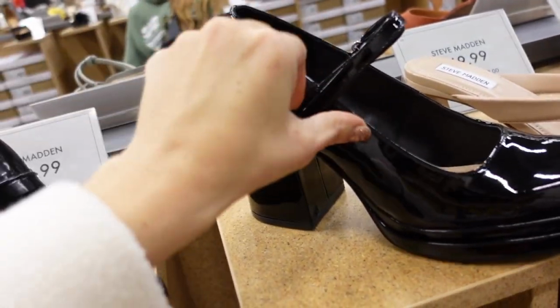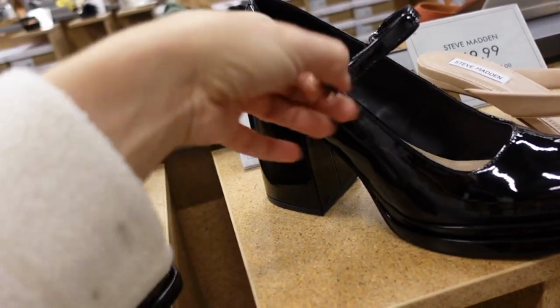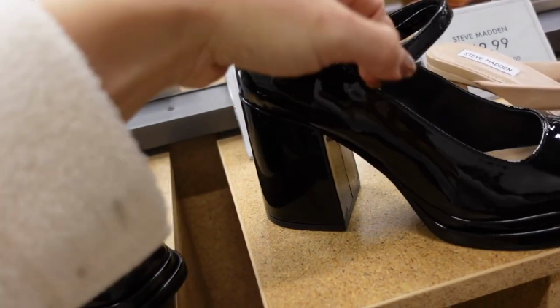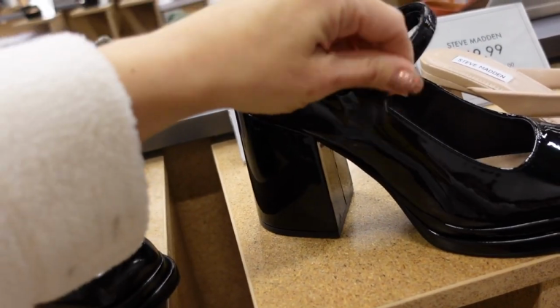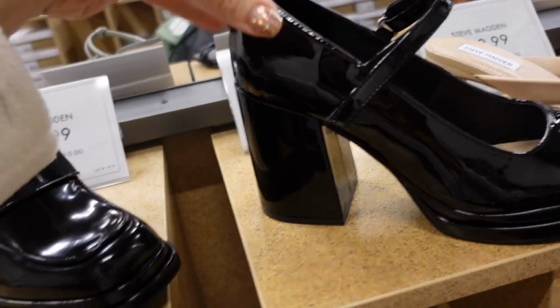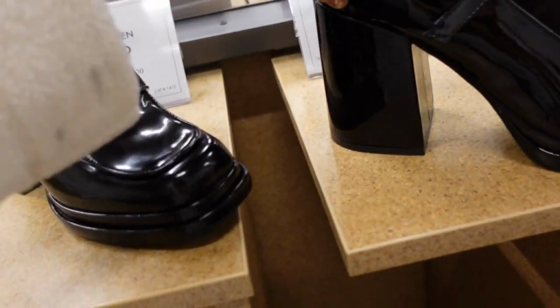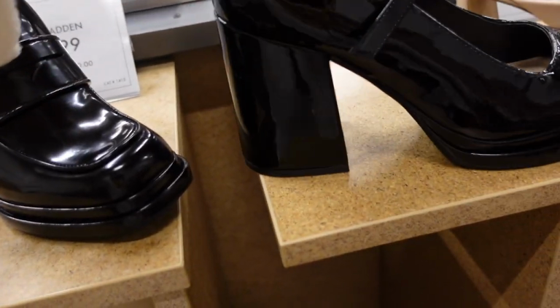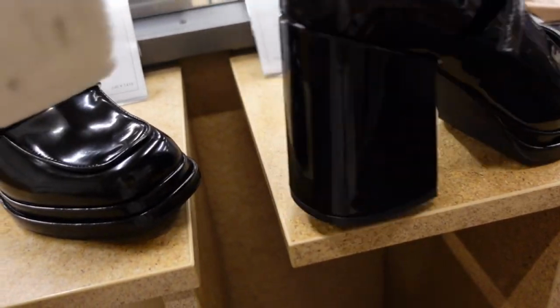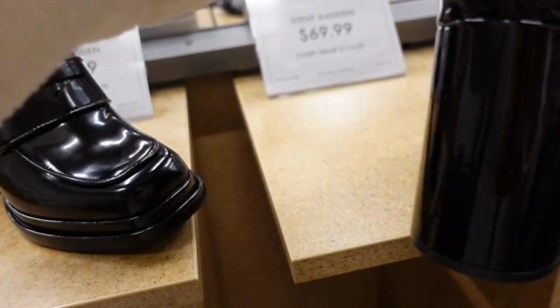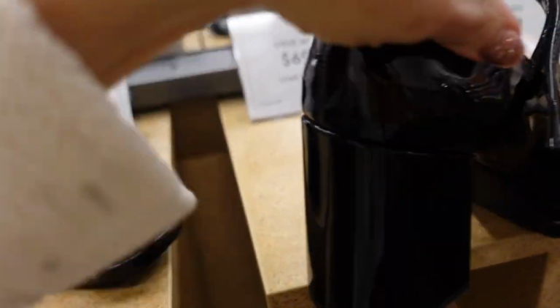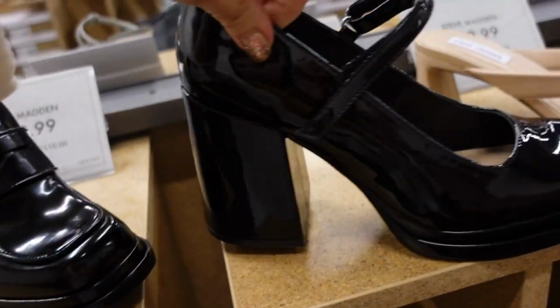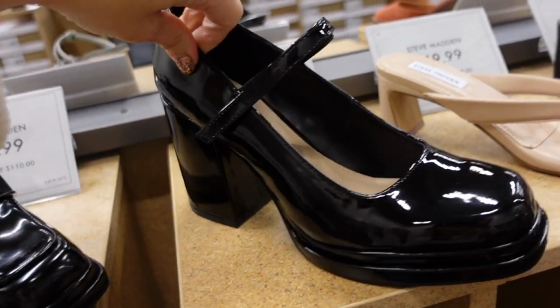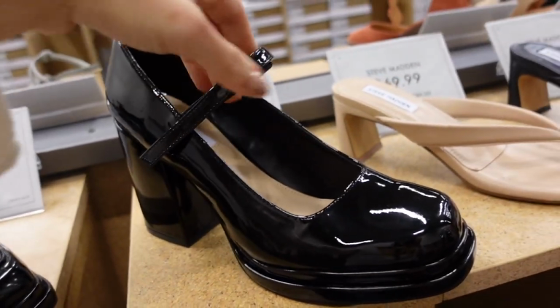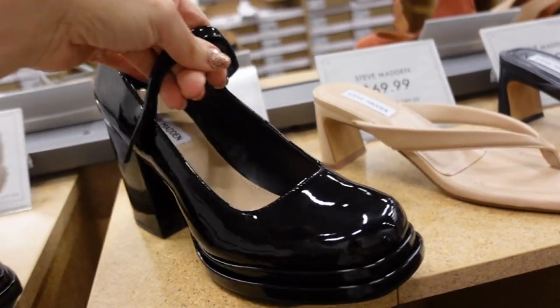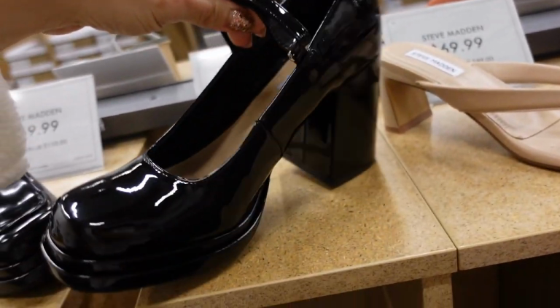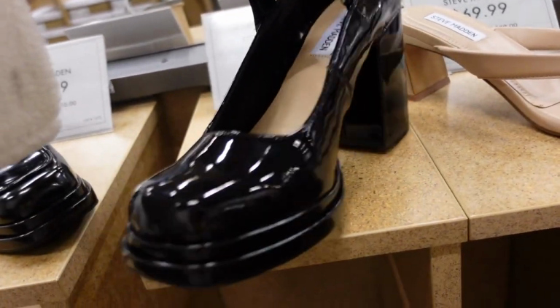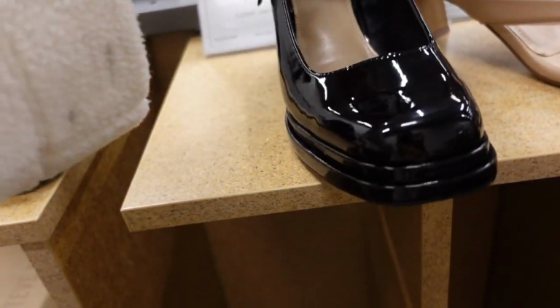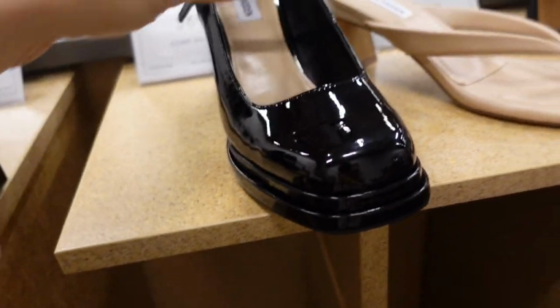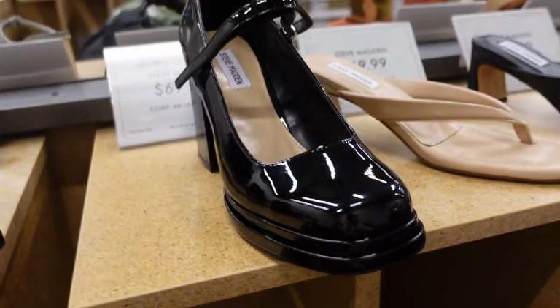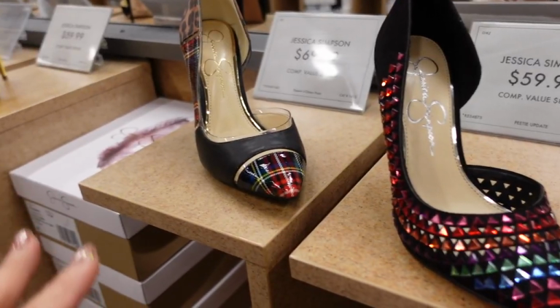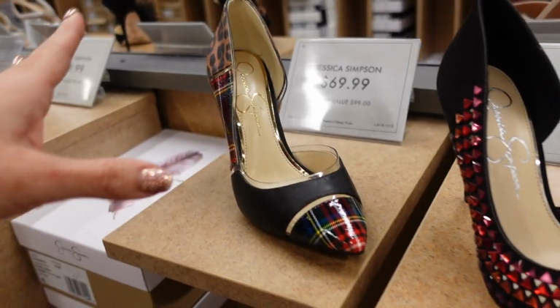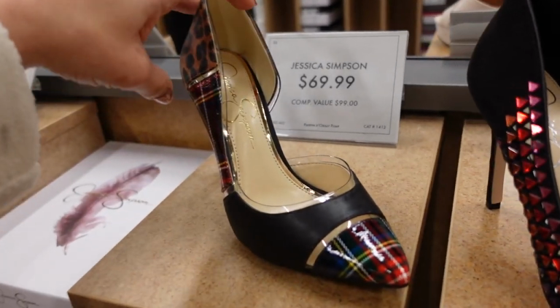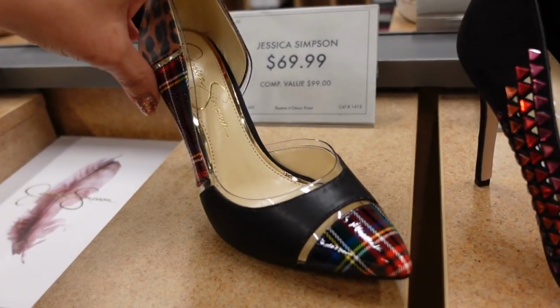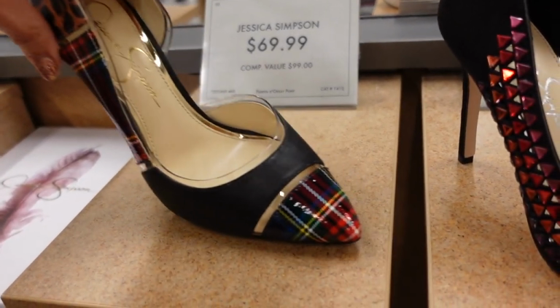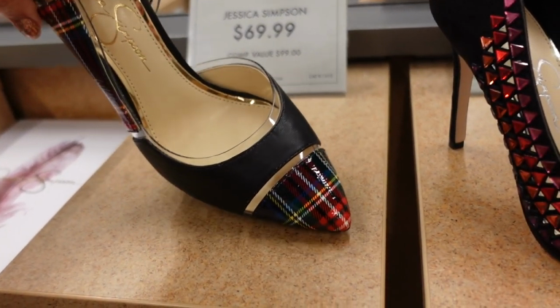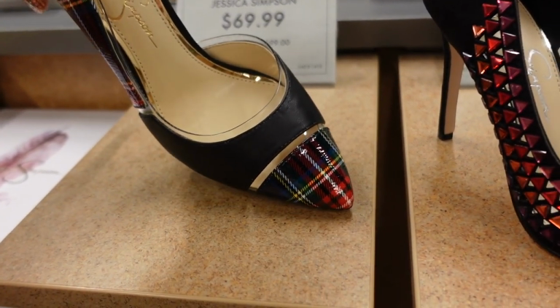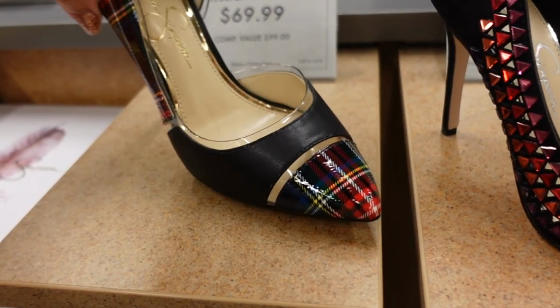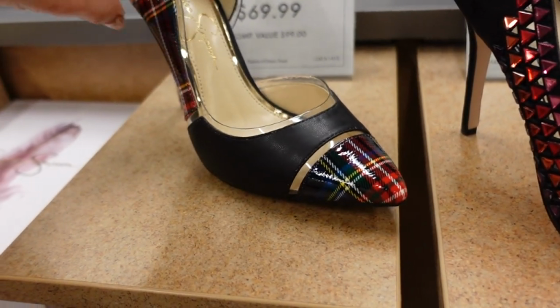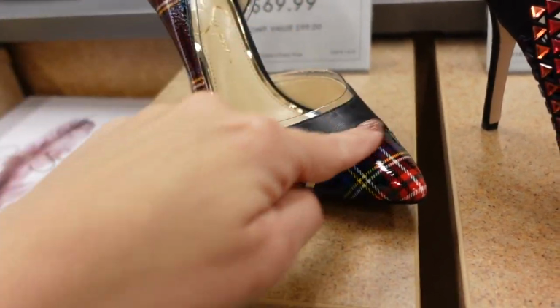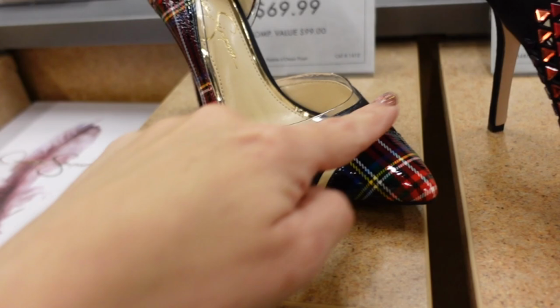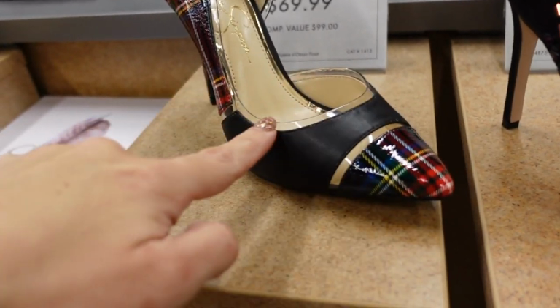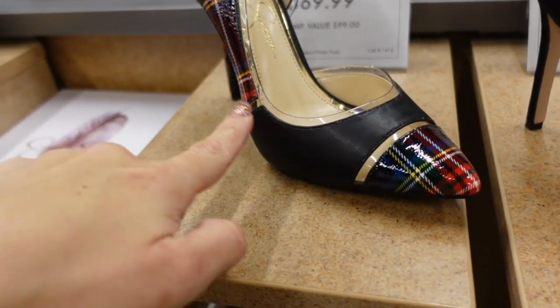New Mary Jane from Steve Madden — full patent leather, square toe, little buckle detail, velcro closure, chunkier heel in the back. They're $69.99.